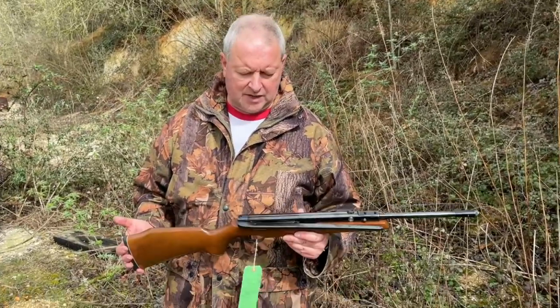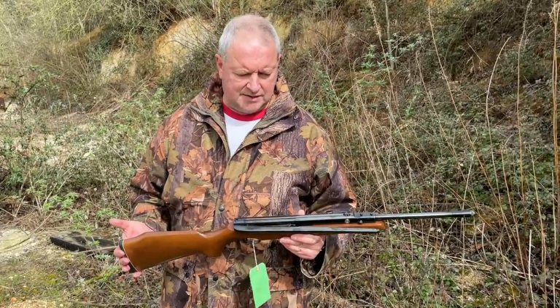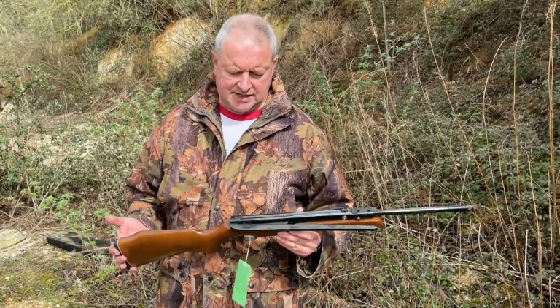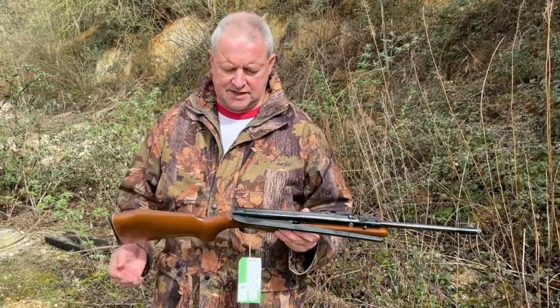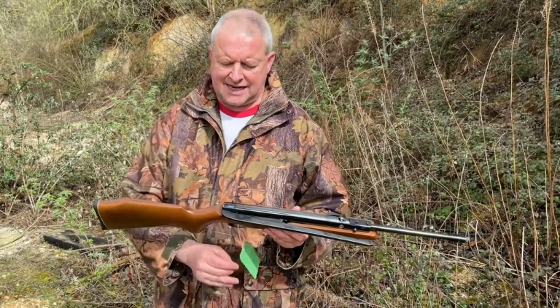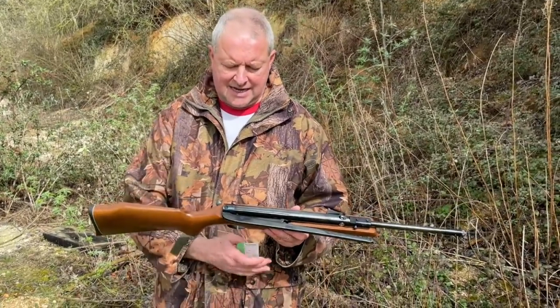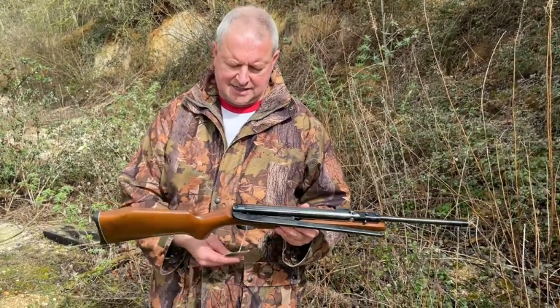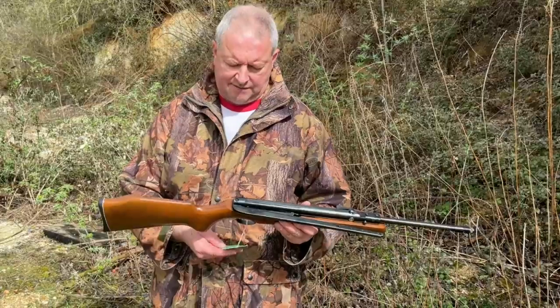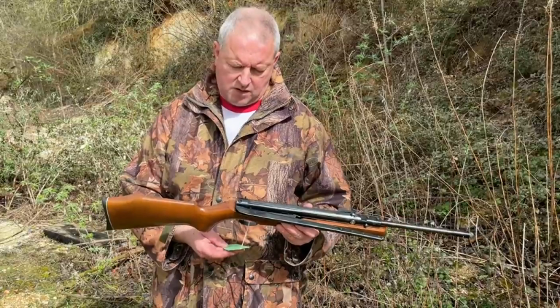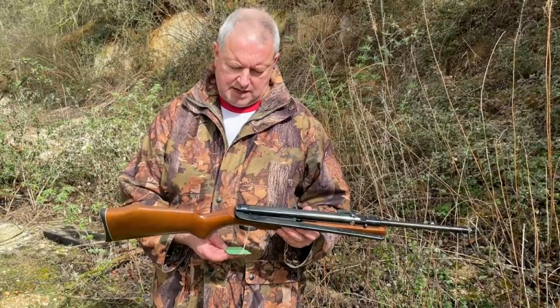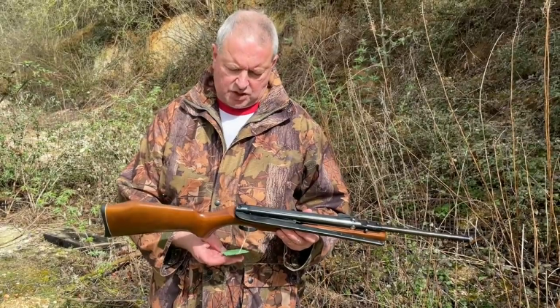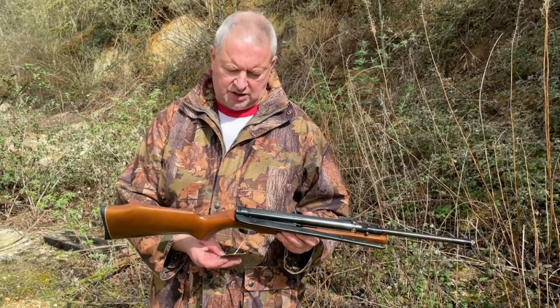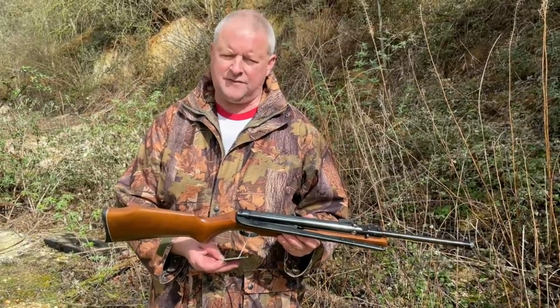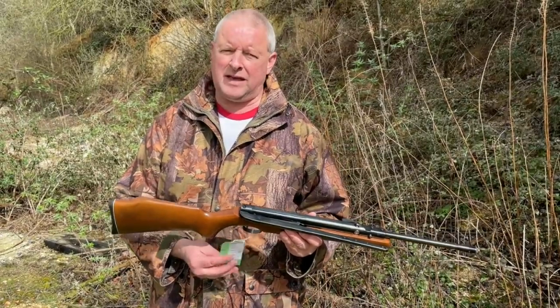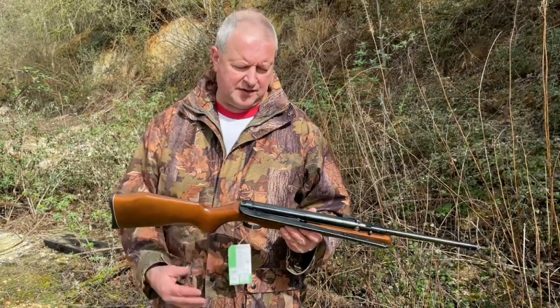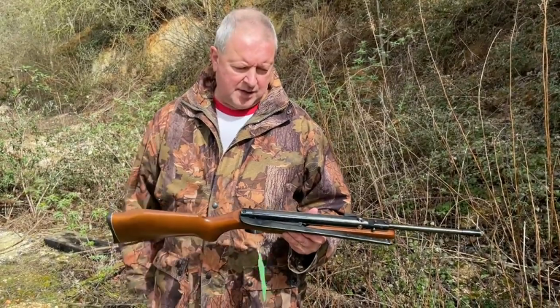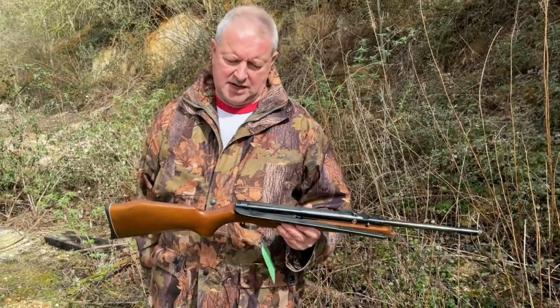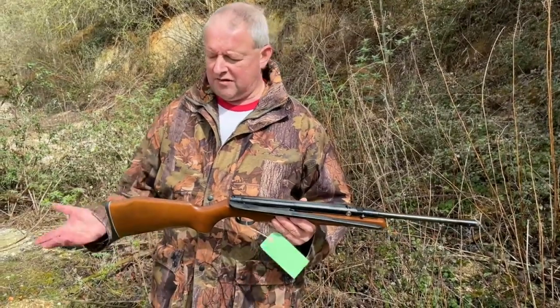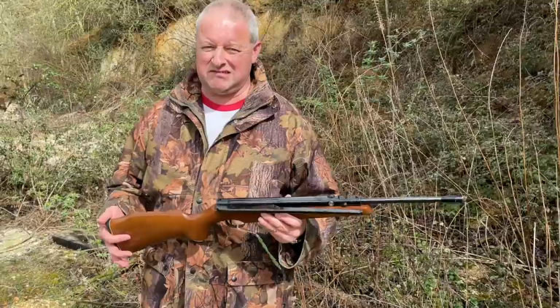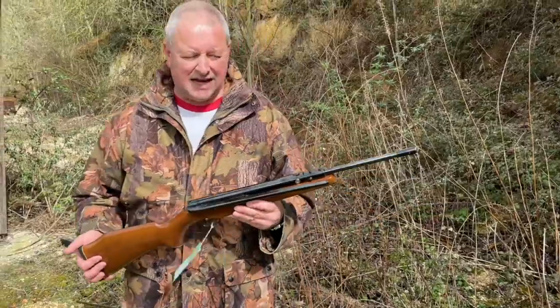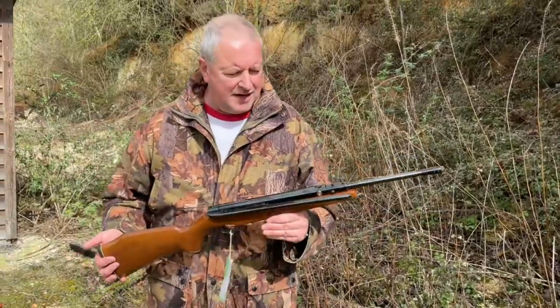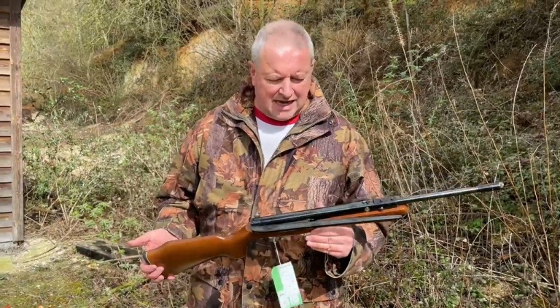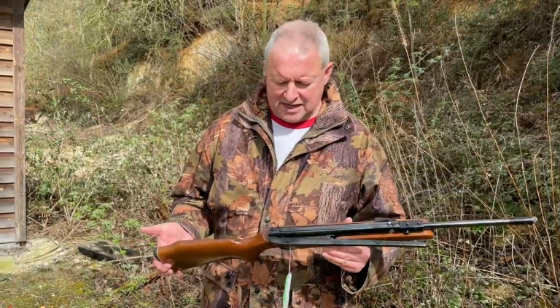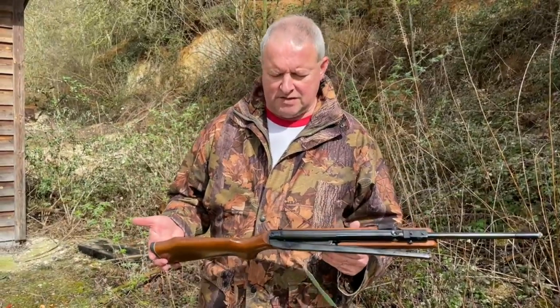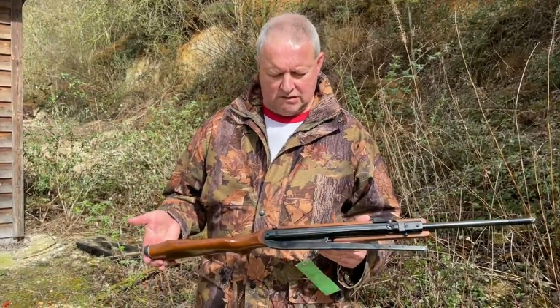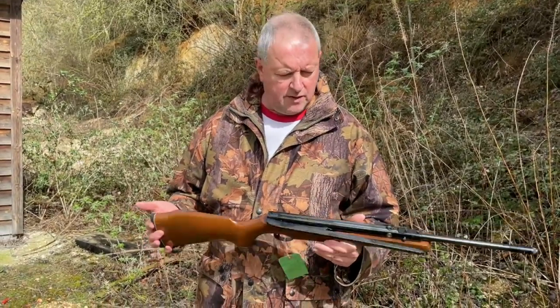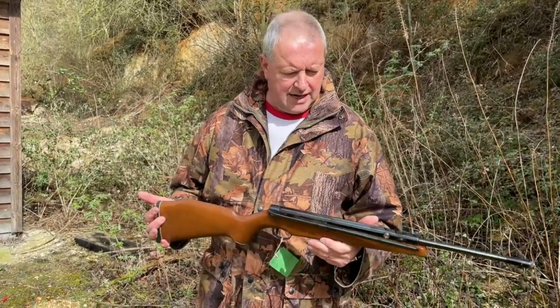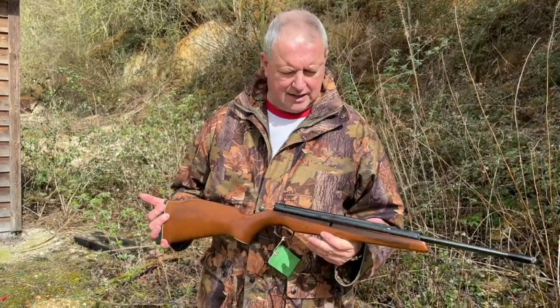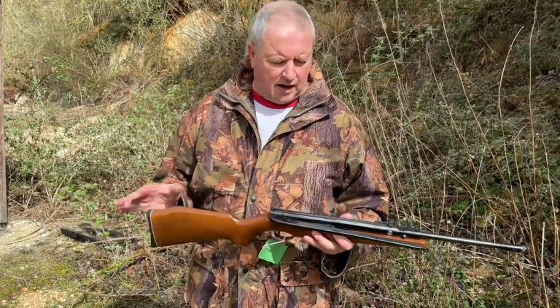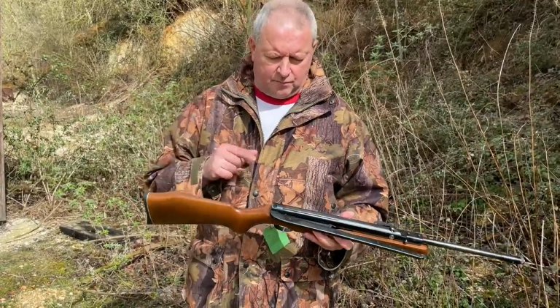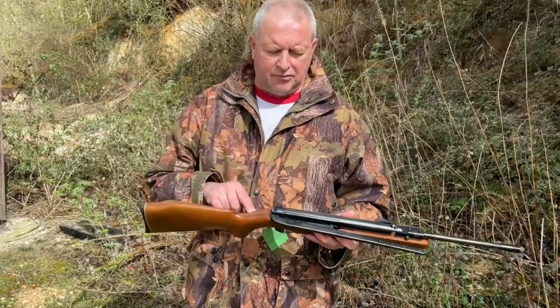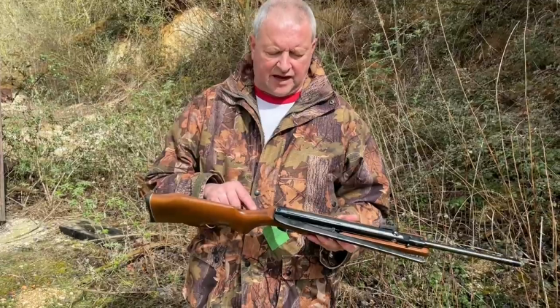This one is kindly lent from Ranging Country, which is a big dealer in Sleaford. It's a second-hand piece going for £295 at the moment, and if you're a collector of air guns, it's a very desirable rifle.